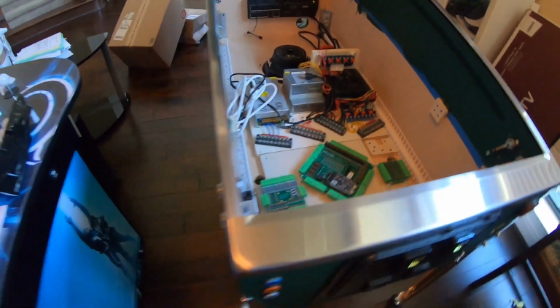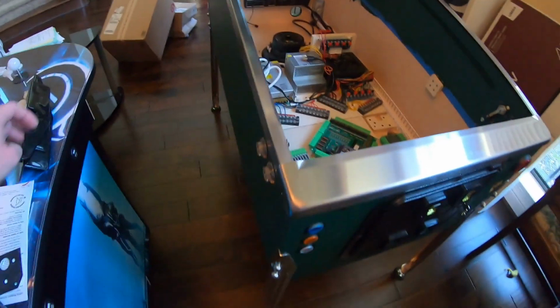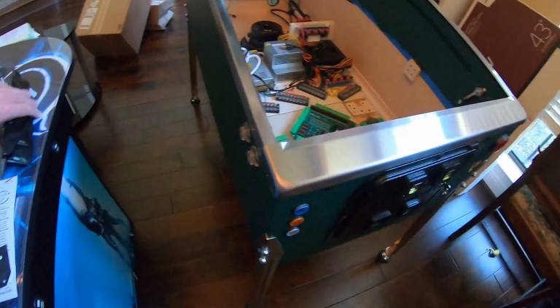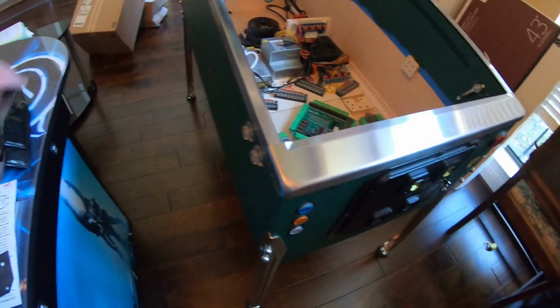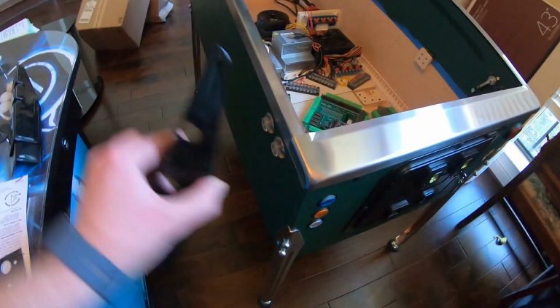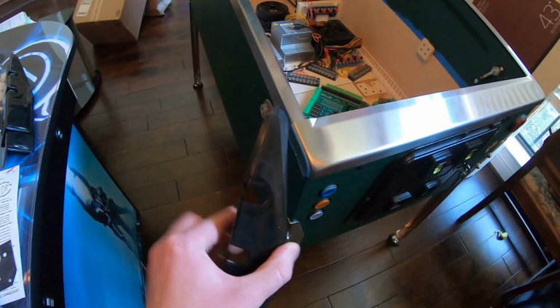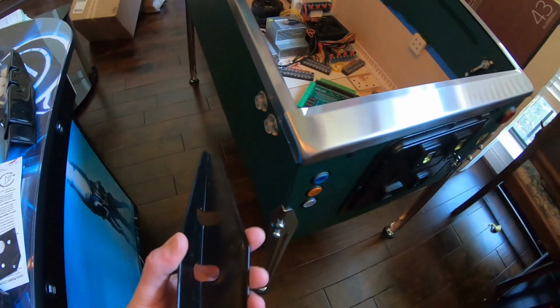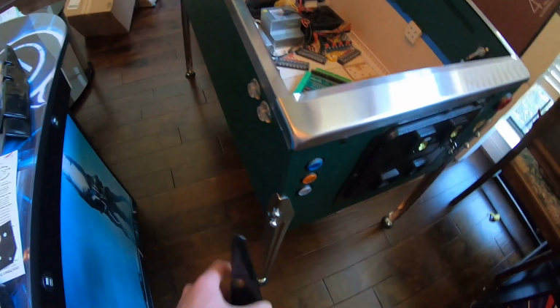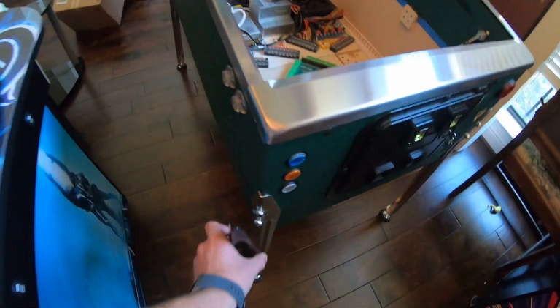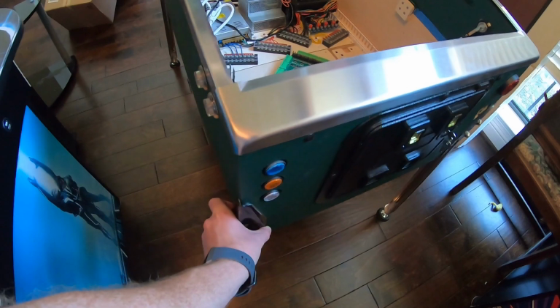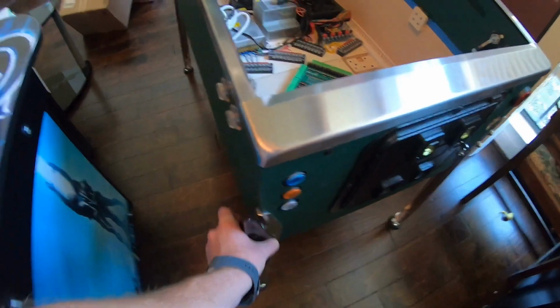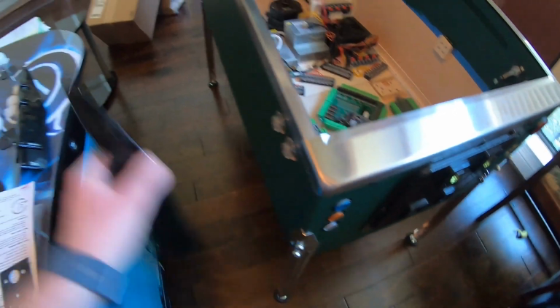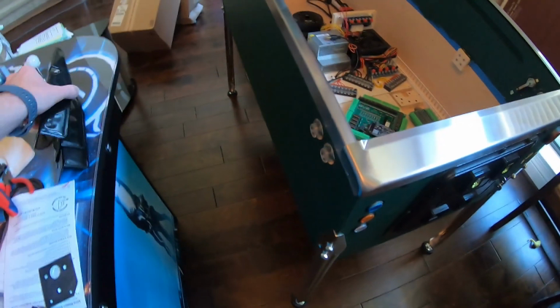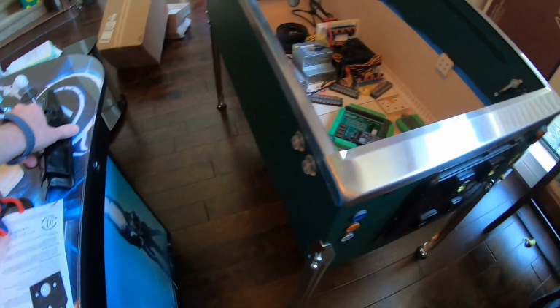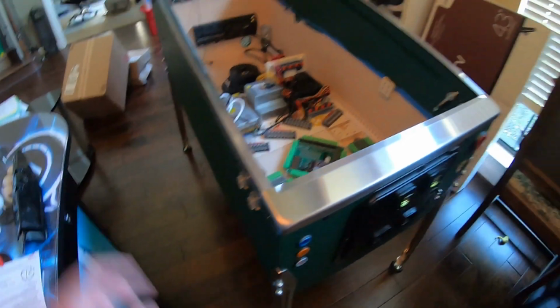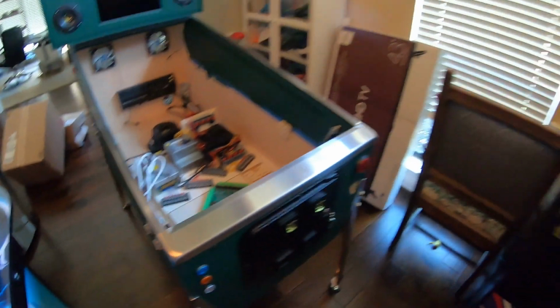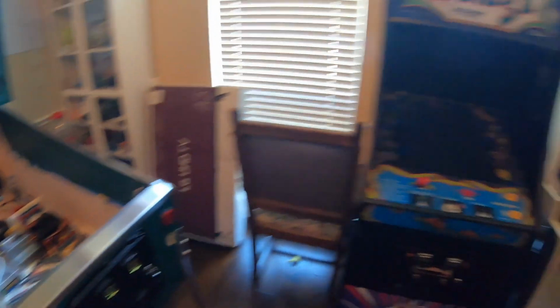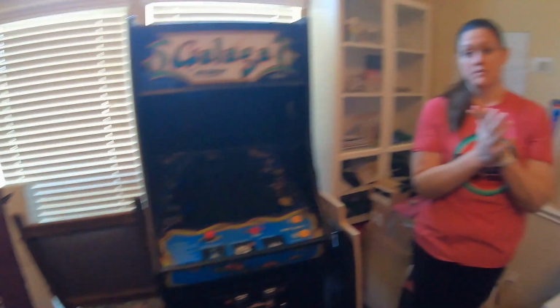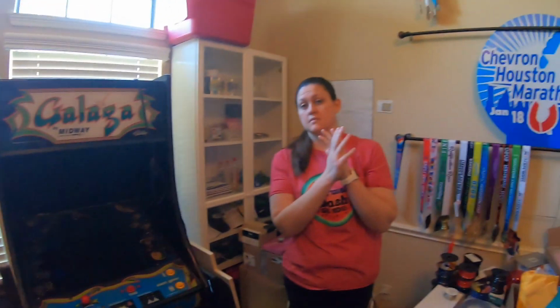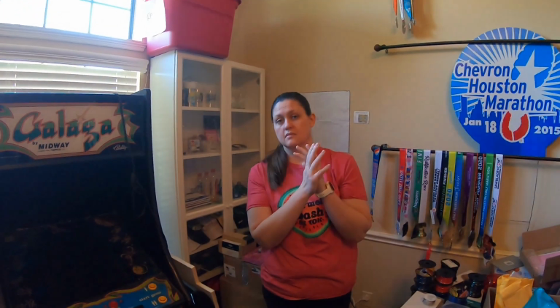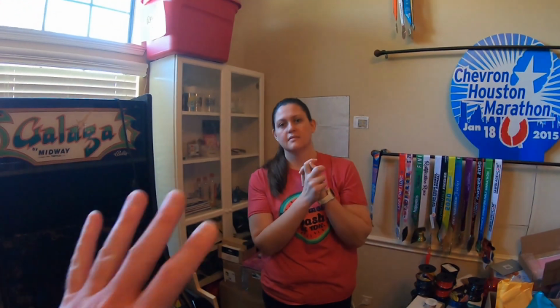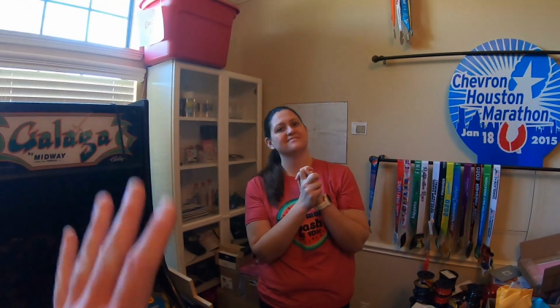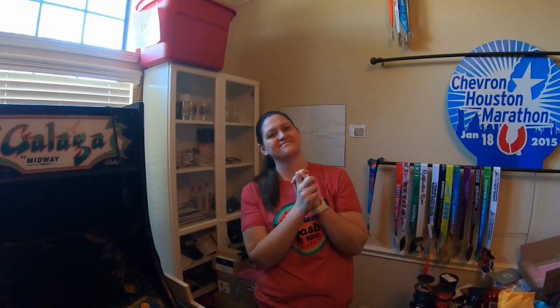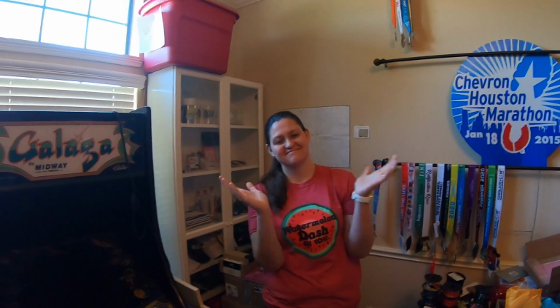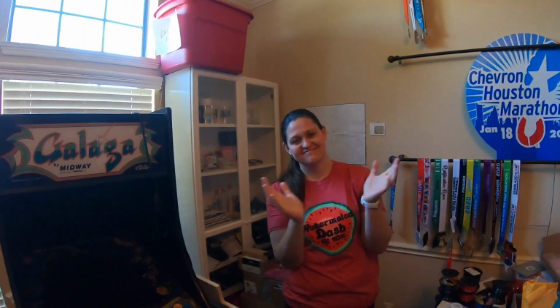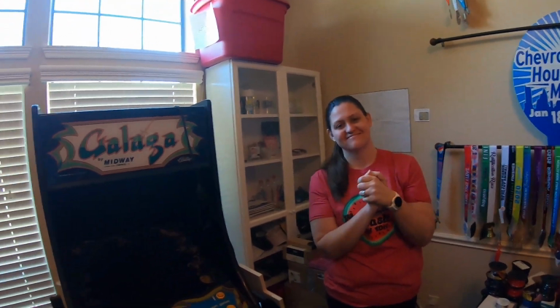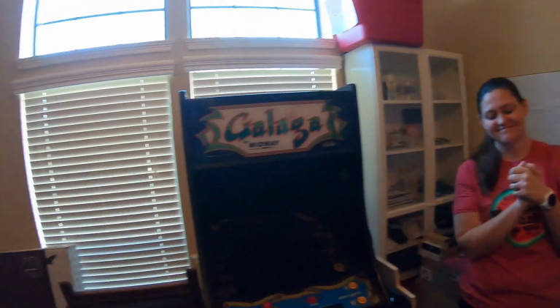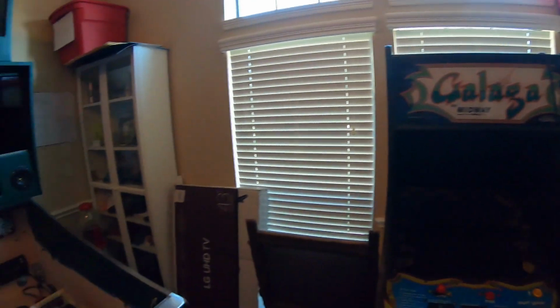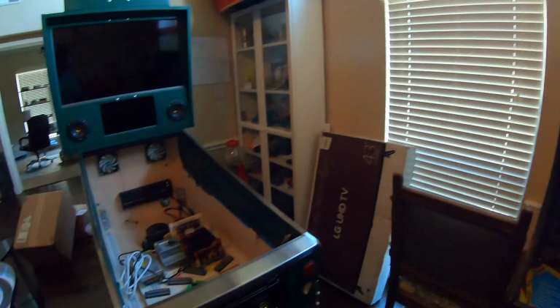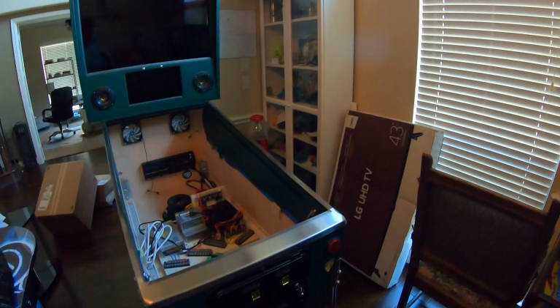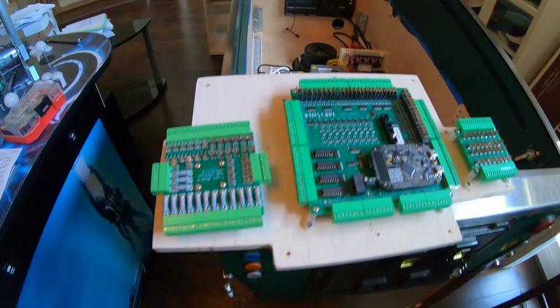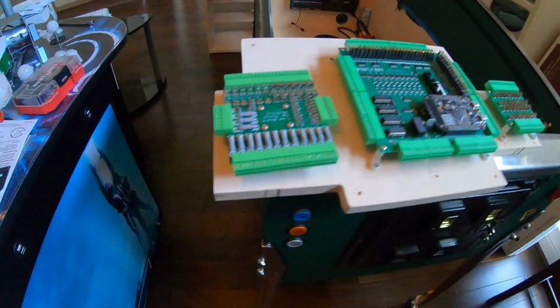I'm going to put these where they go under here to protect the legs, and the lunchbox is going to use her fancy law degree to be a shelf. So here we go.